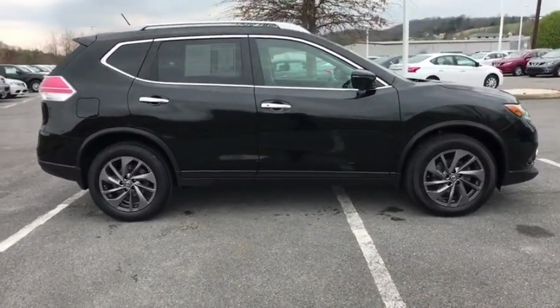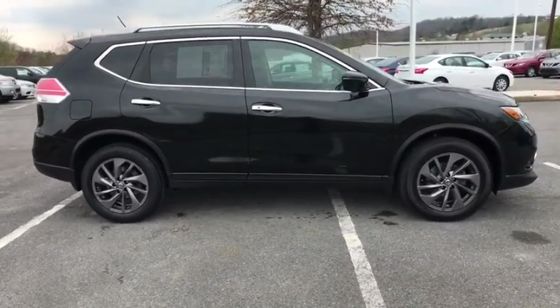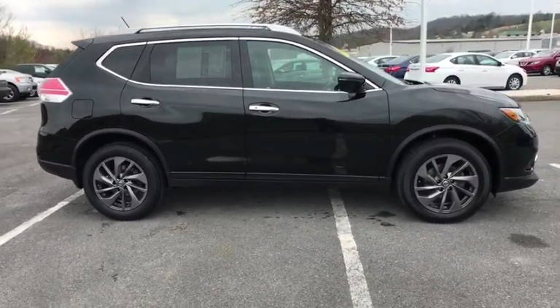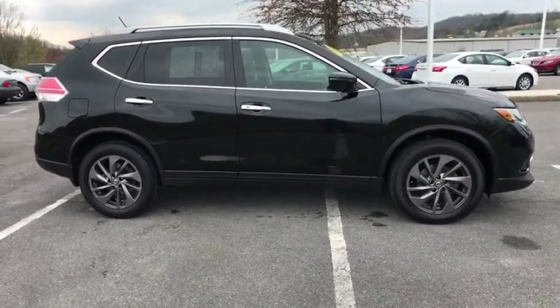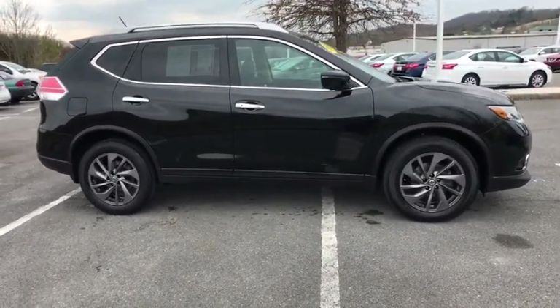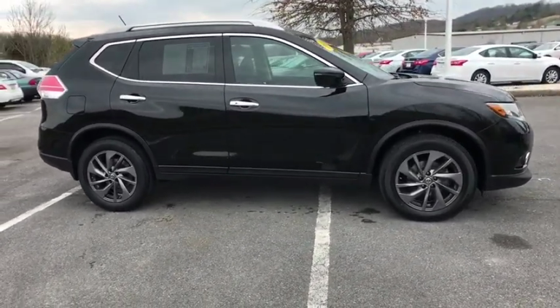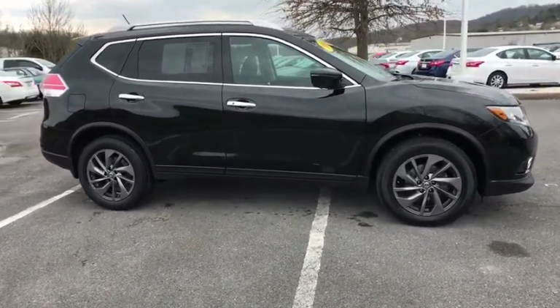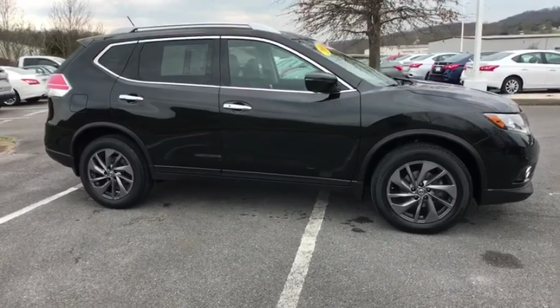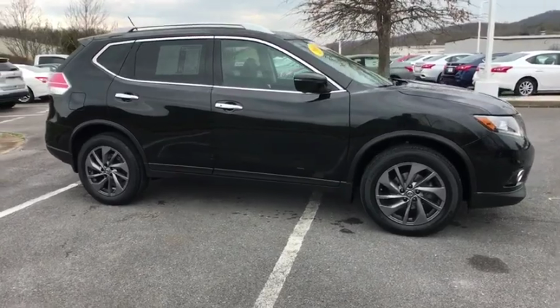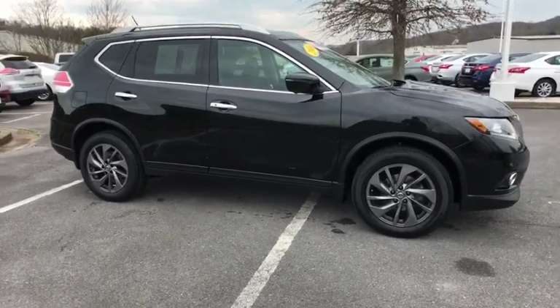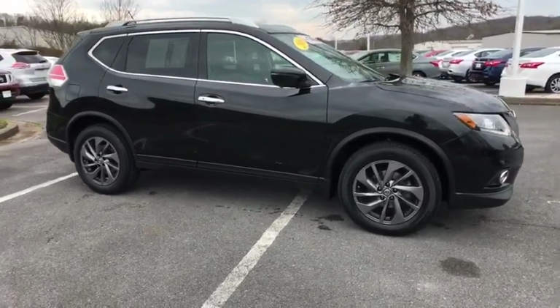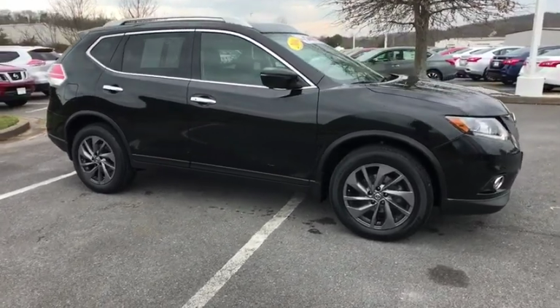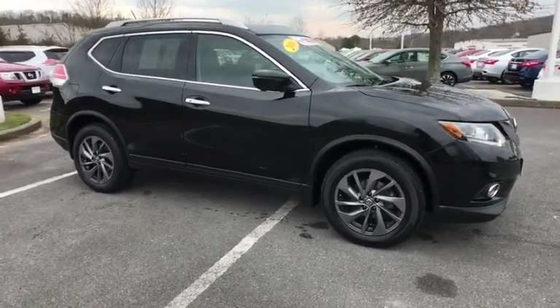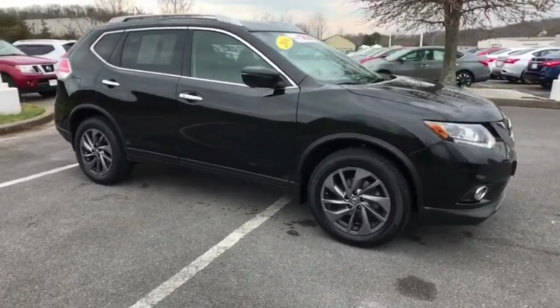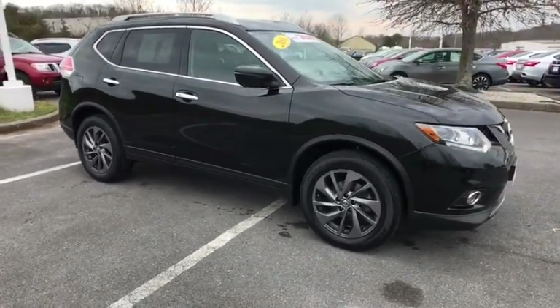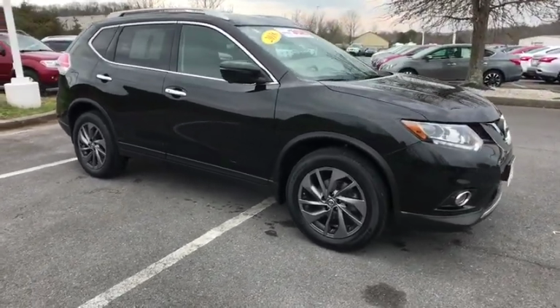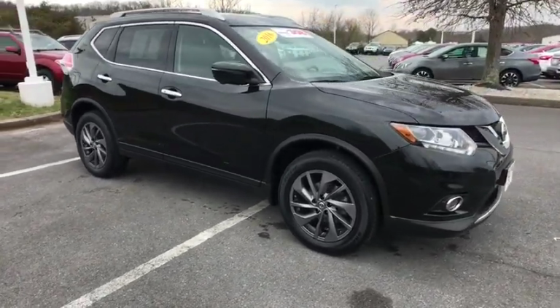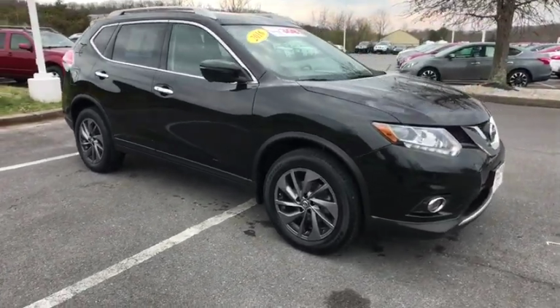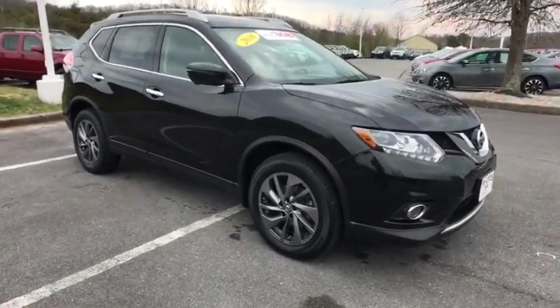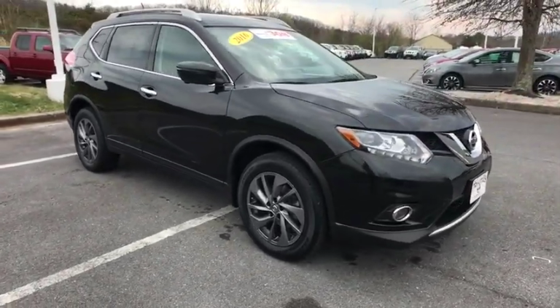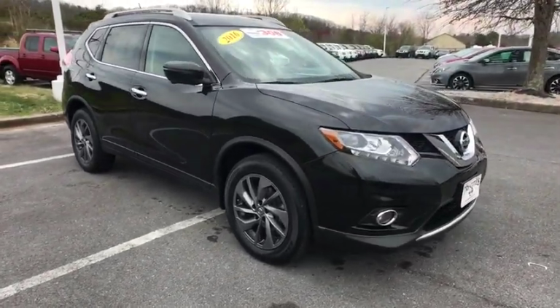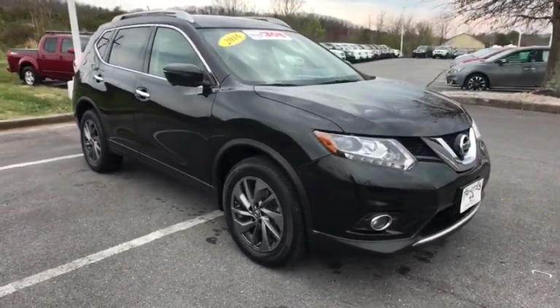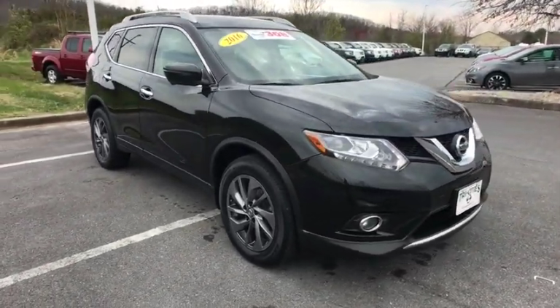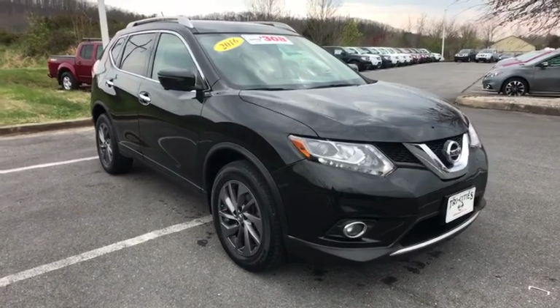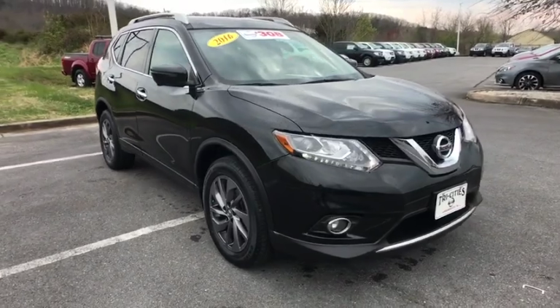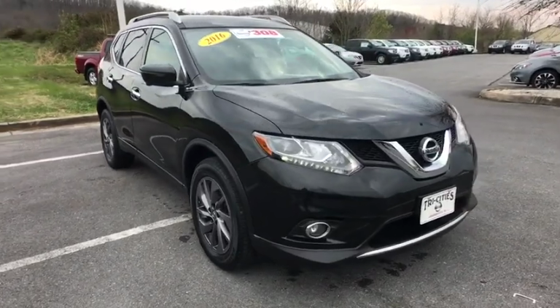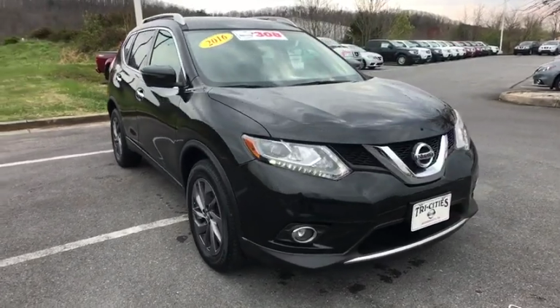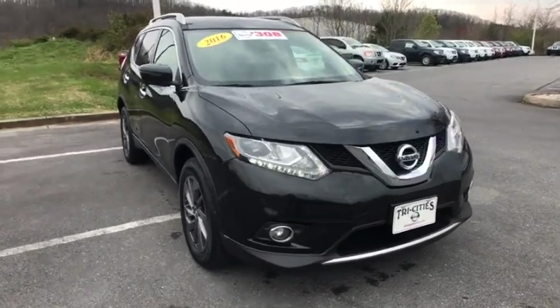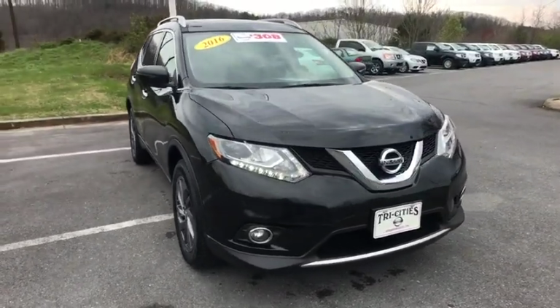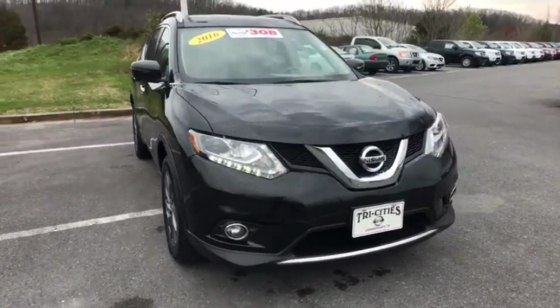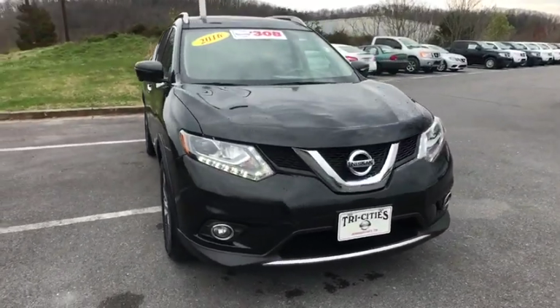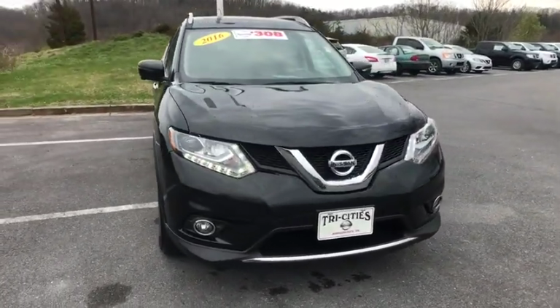traction control, navigation system, Bluetooth, navigation package, dual airbags, air conditioning front, power steering, alloy wheels, heated and cooled front seats,